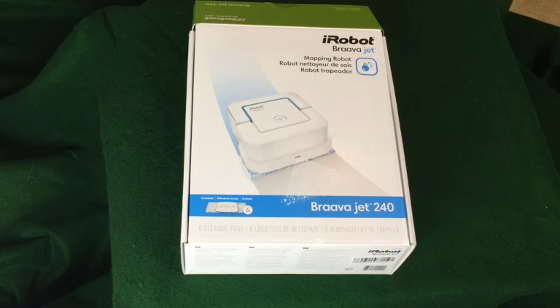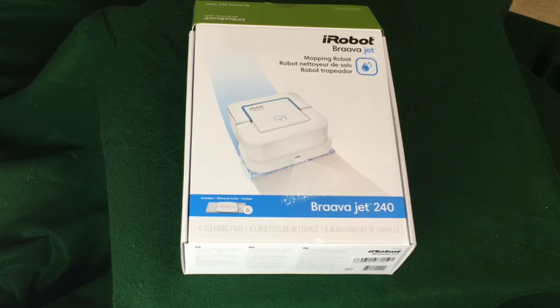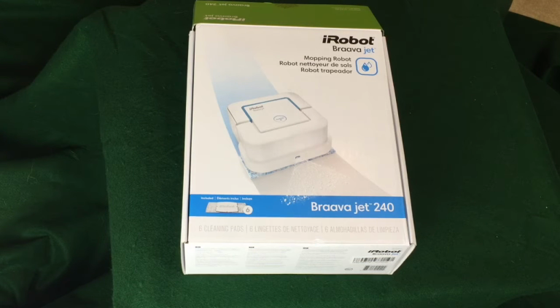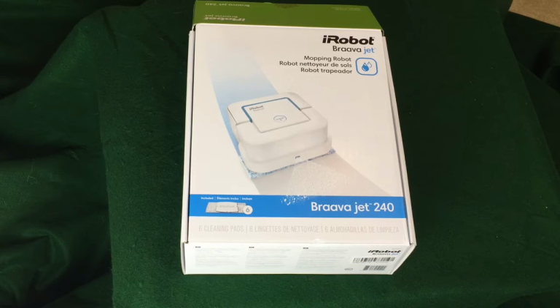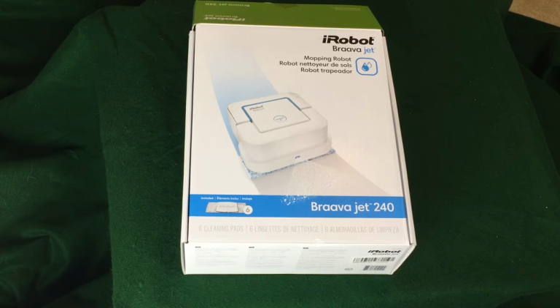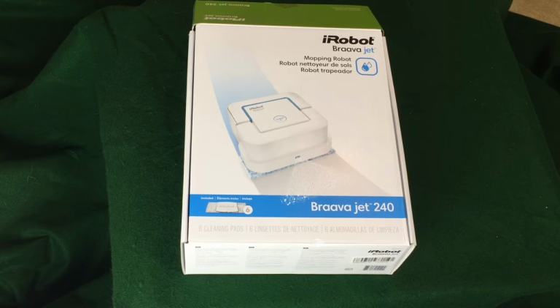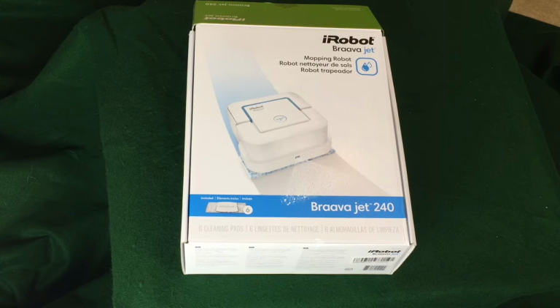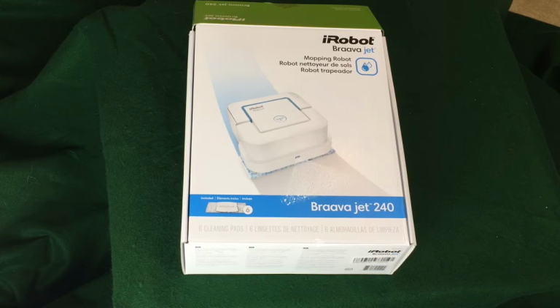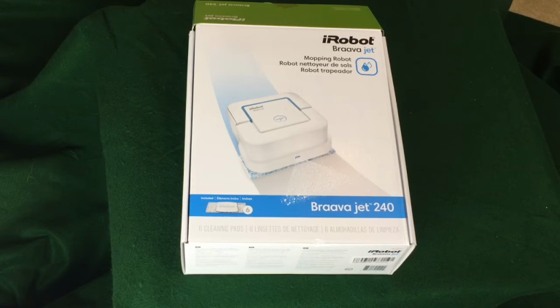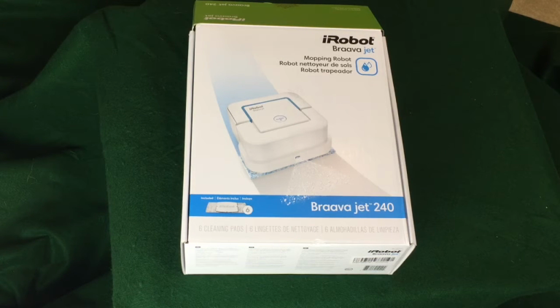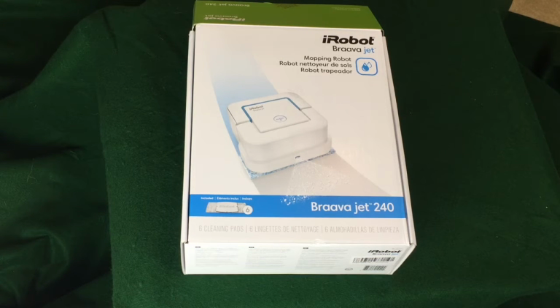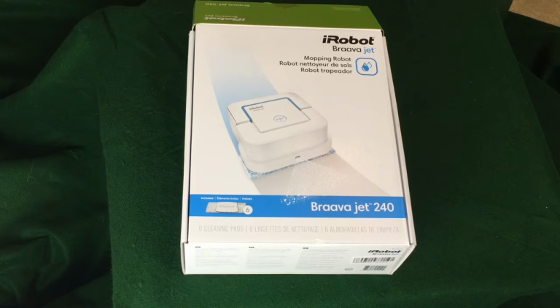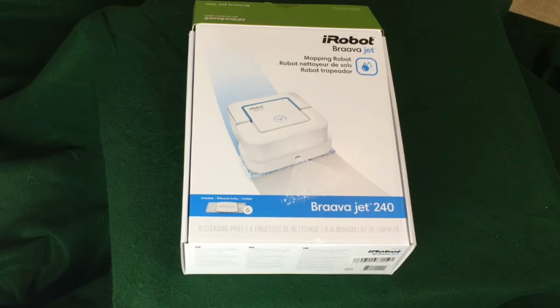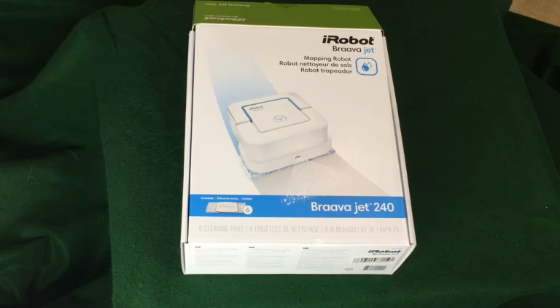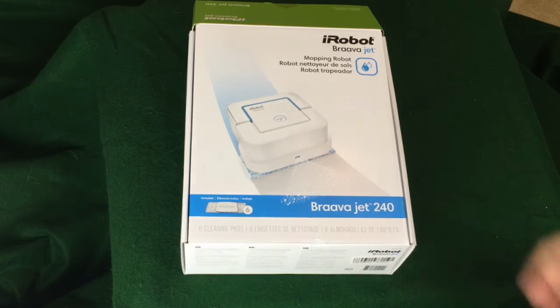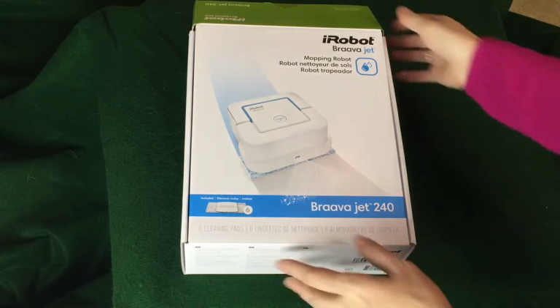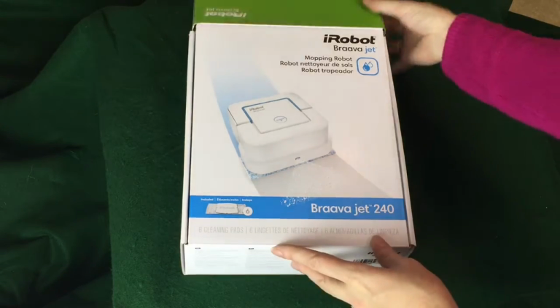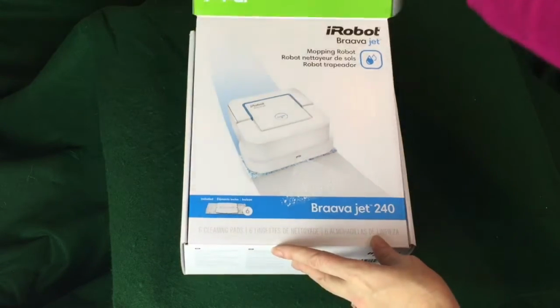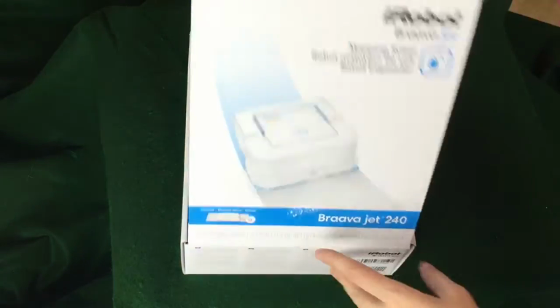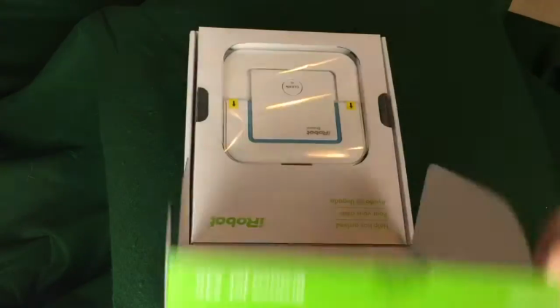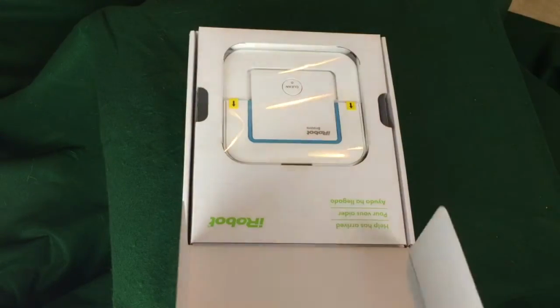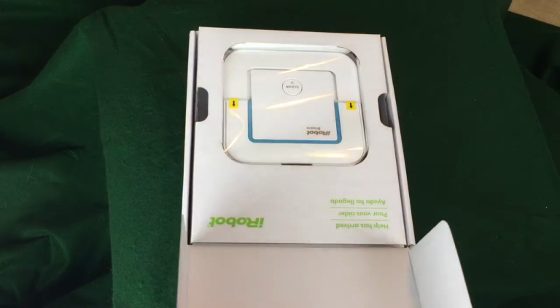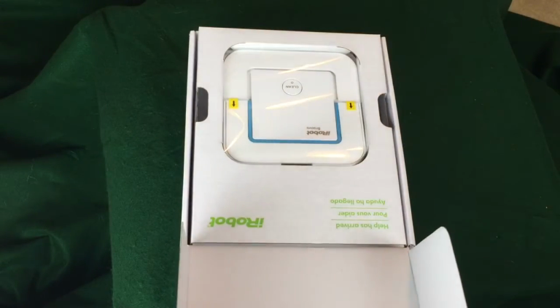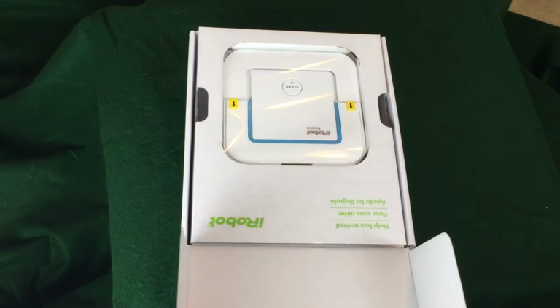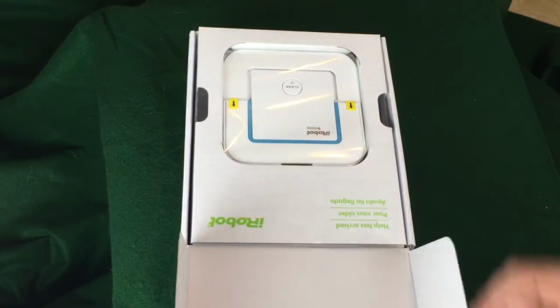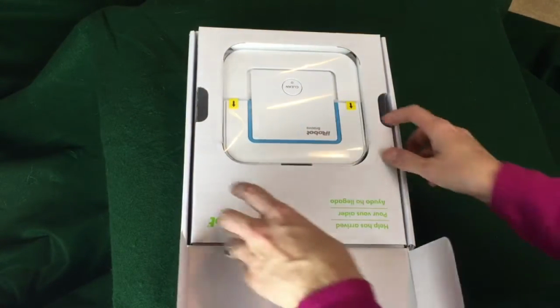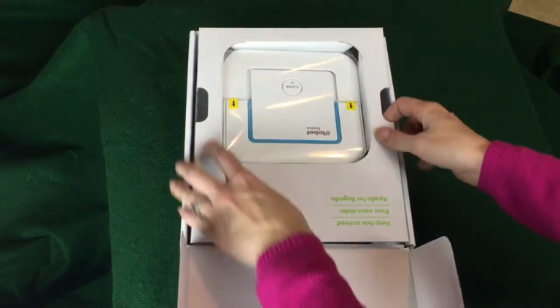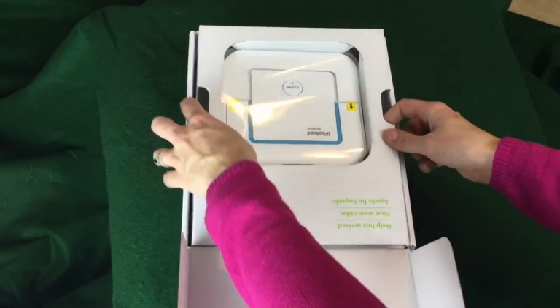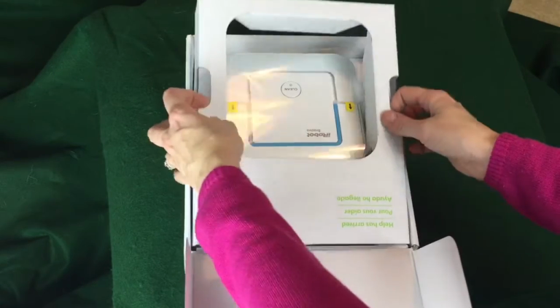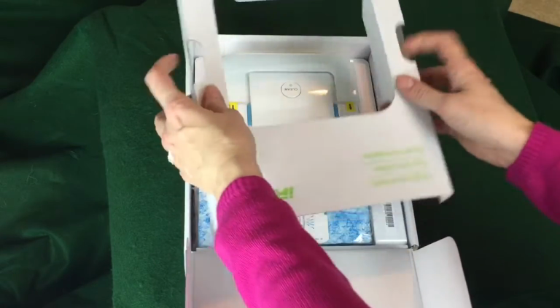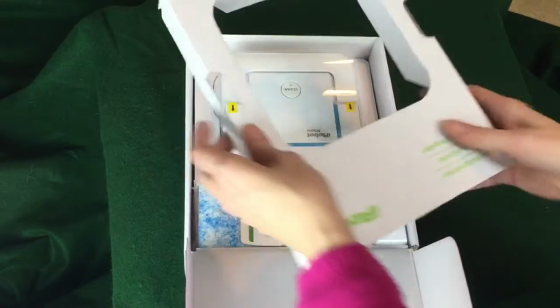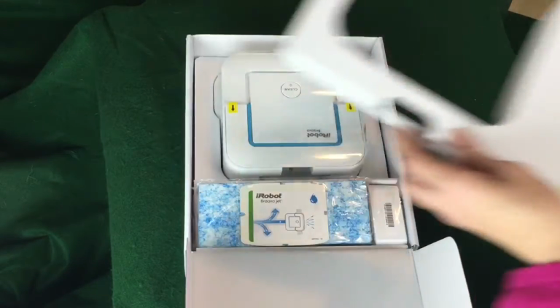This morning we're unboxing the iRobot Braava Jet 240. It's a small mopping robot which is very similar to a Roomba vacuum, but it's got a few different elements.